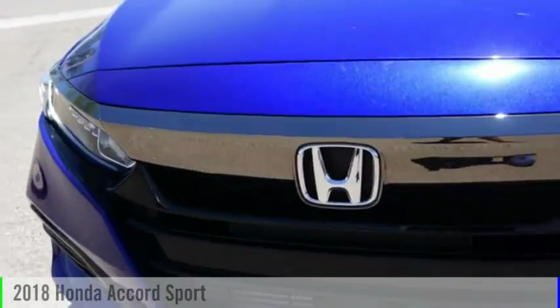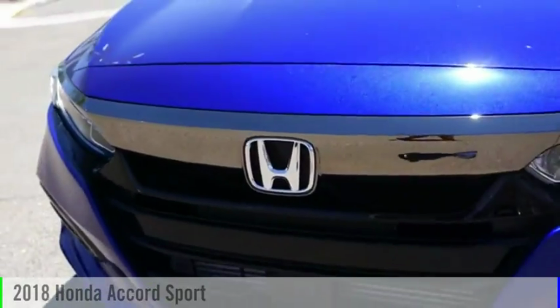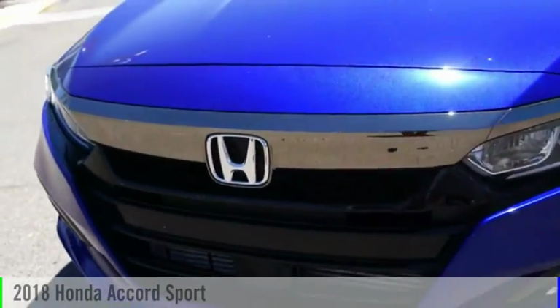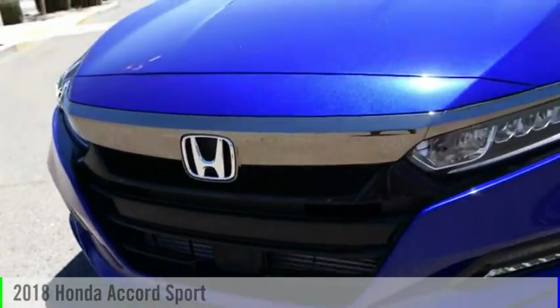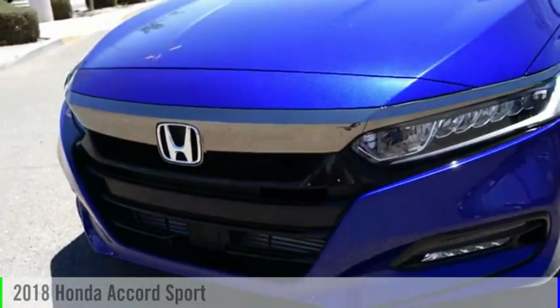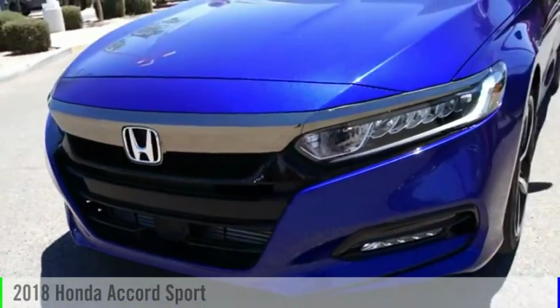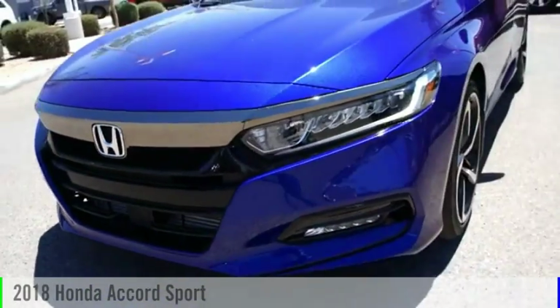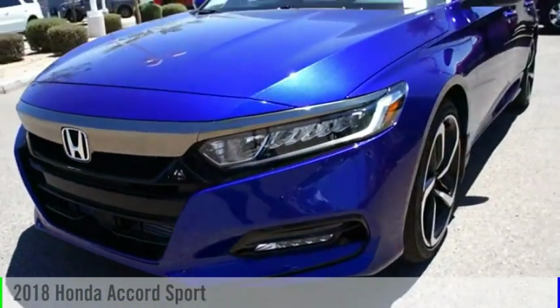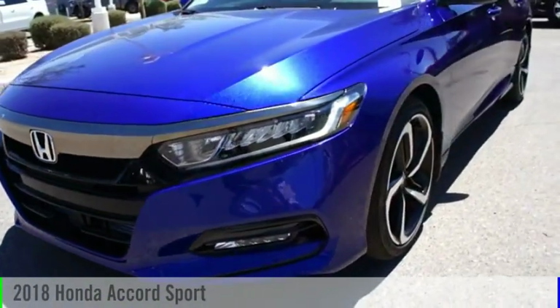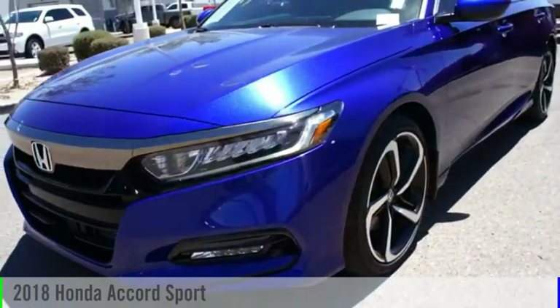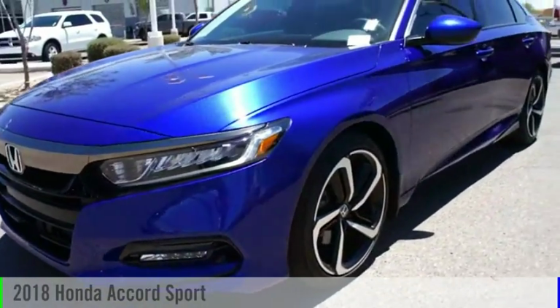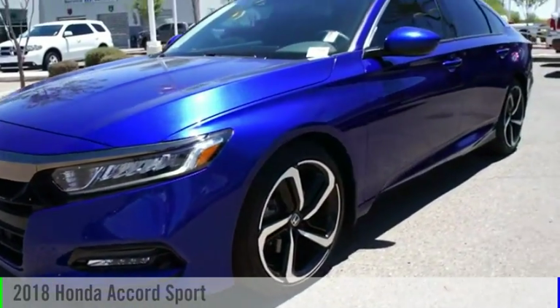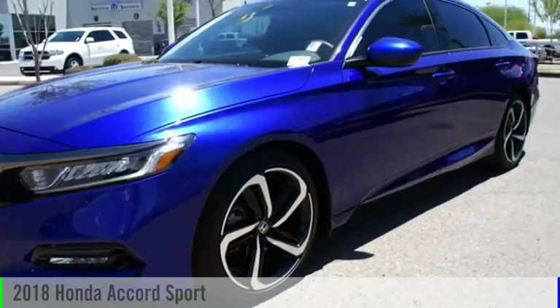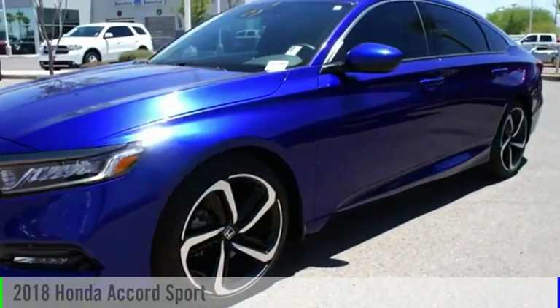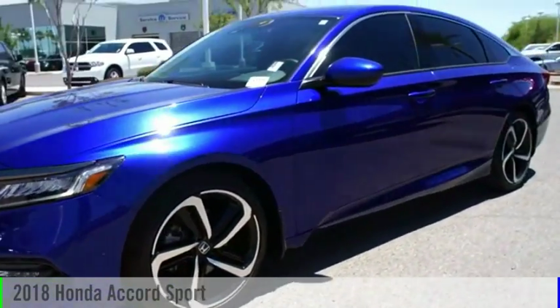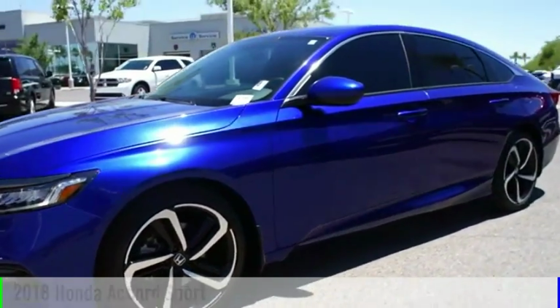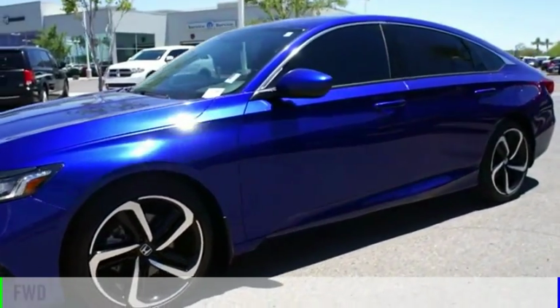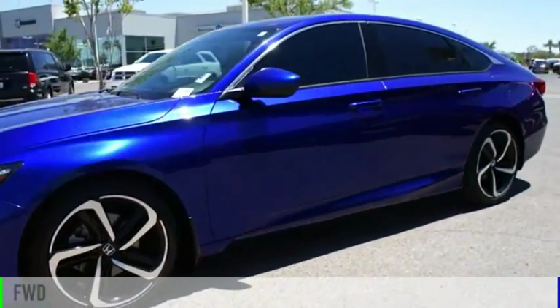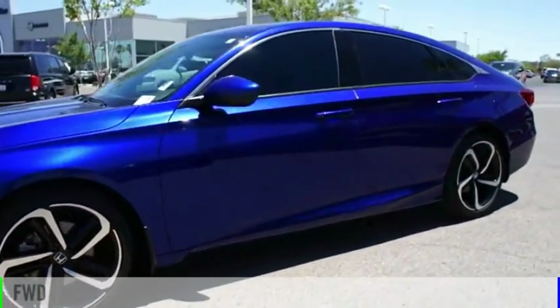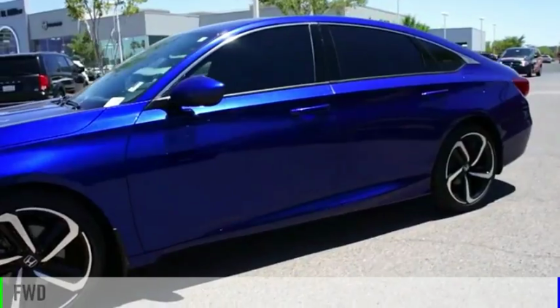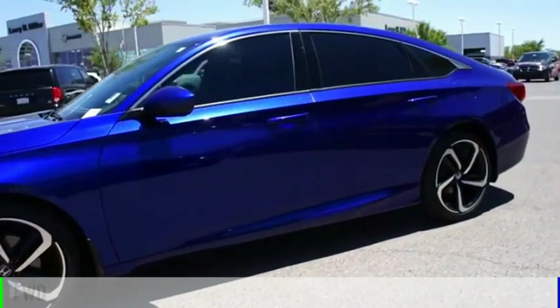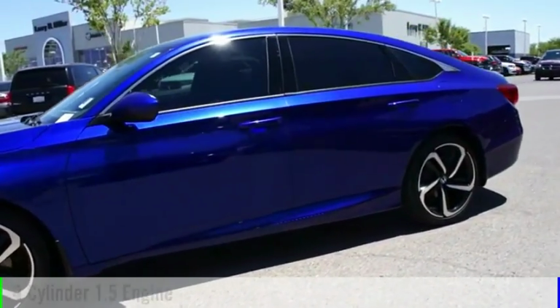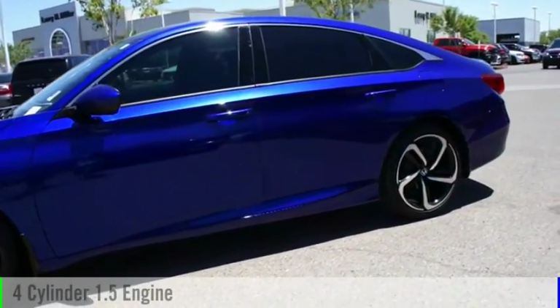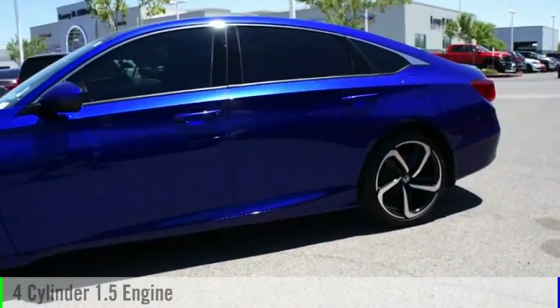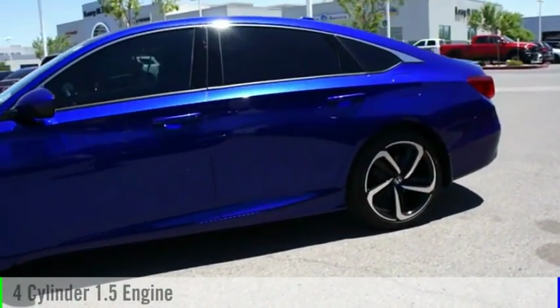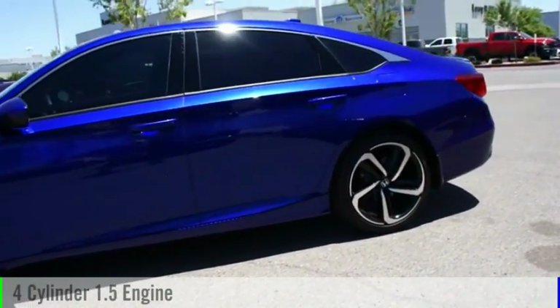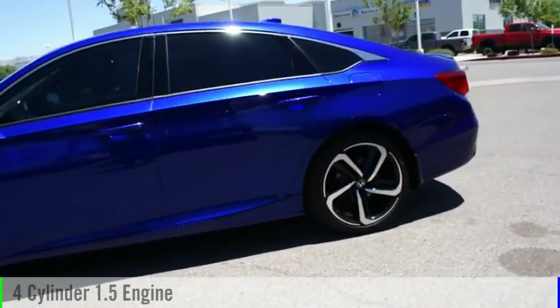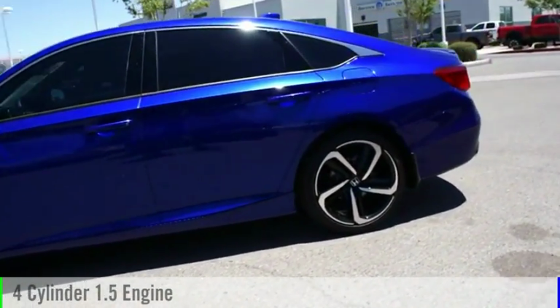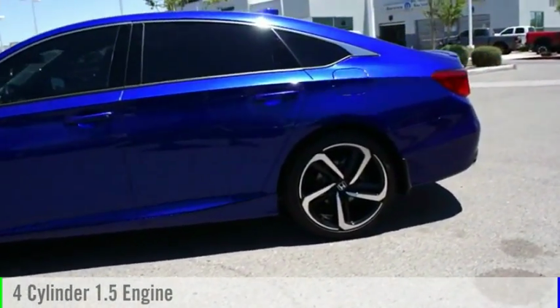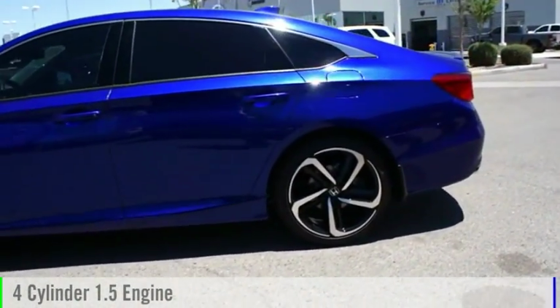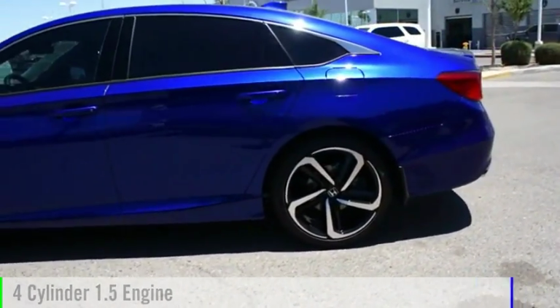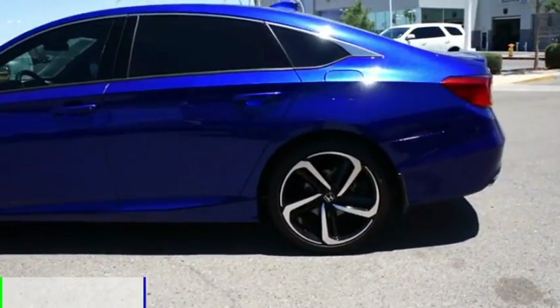Take a look at the 2018 Accord. This vehicle is powered by a front-wheel drive, four-cylinder, 1.5-liter engine.